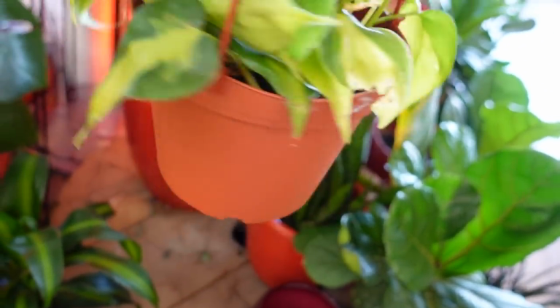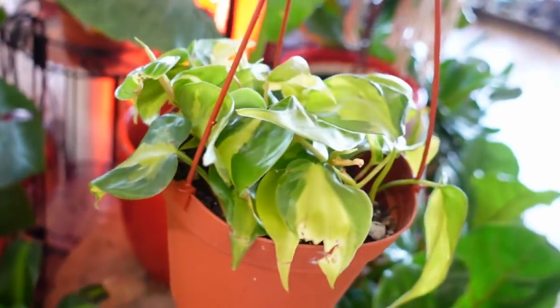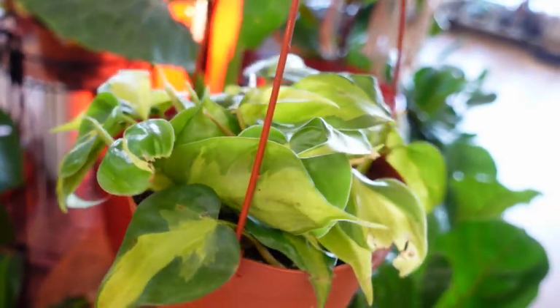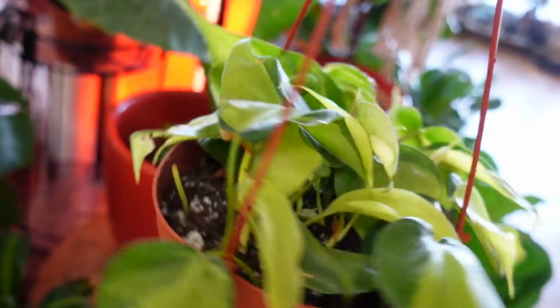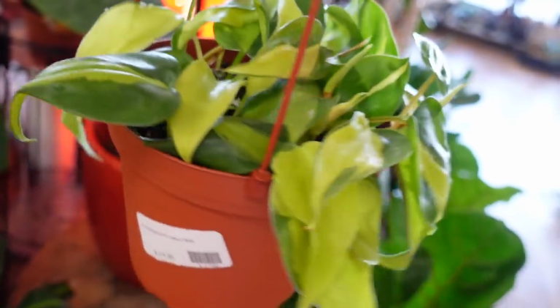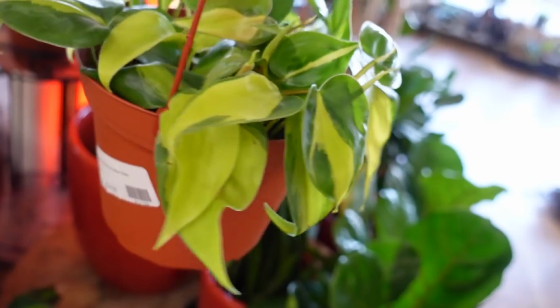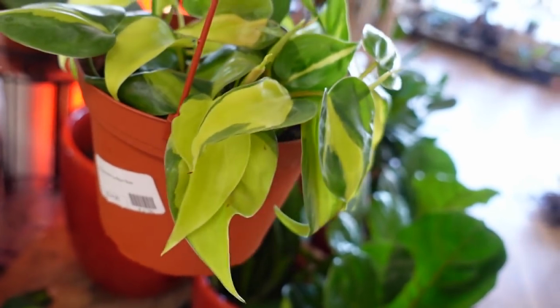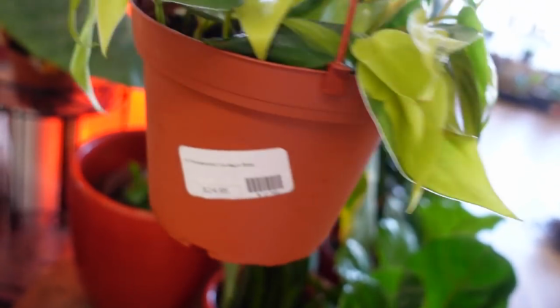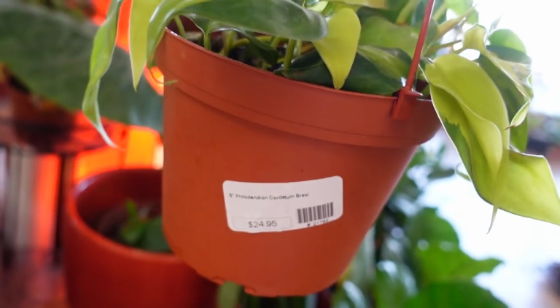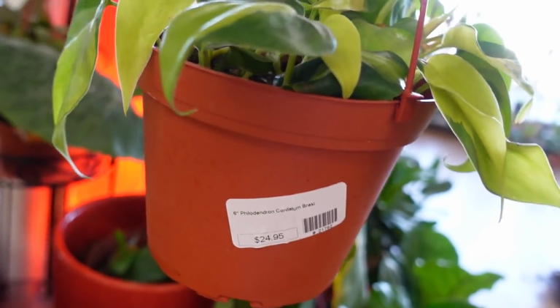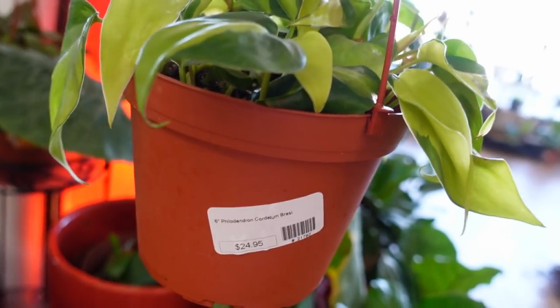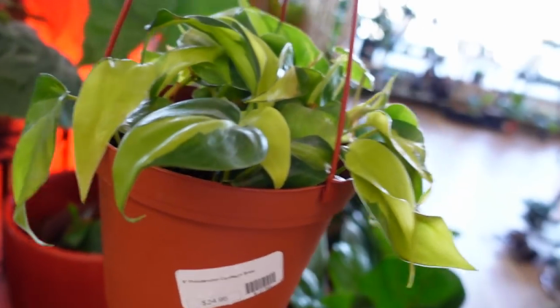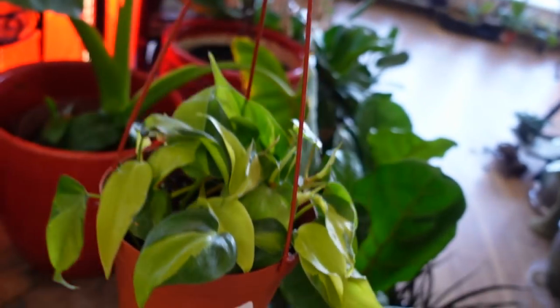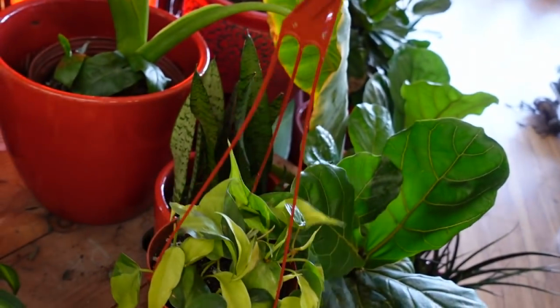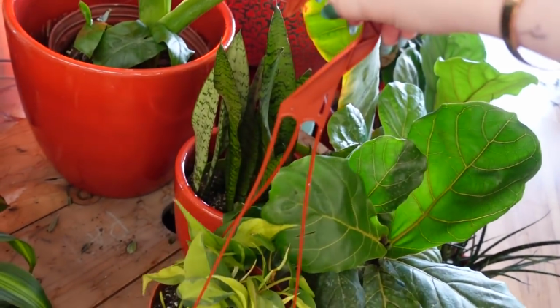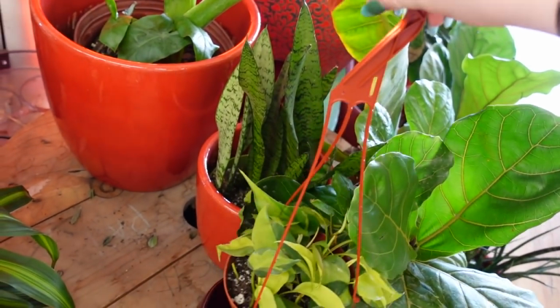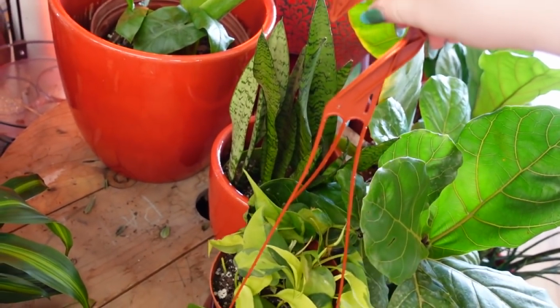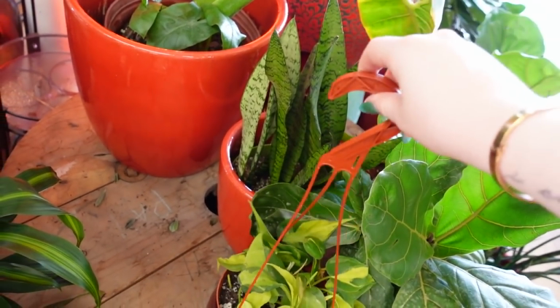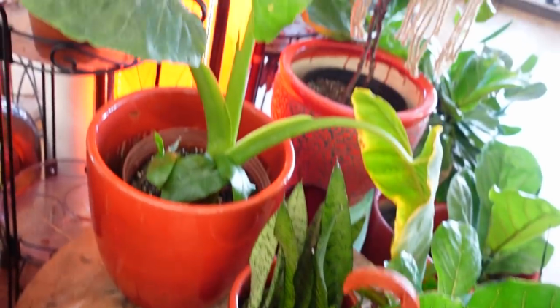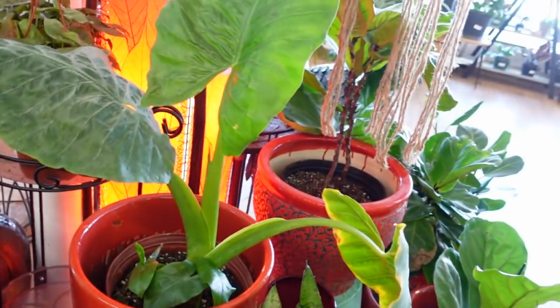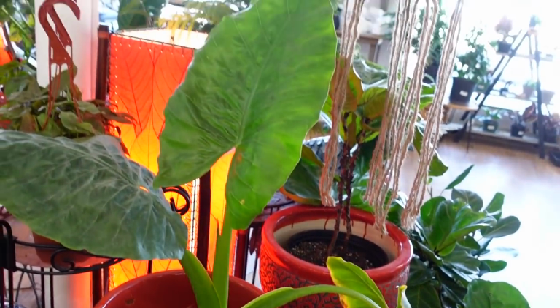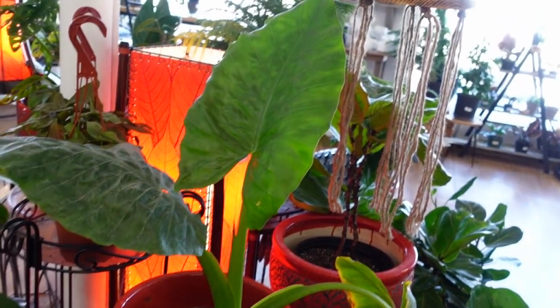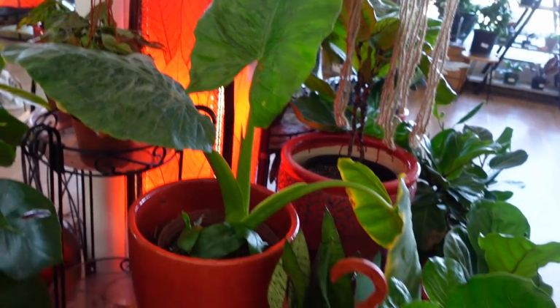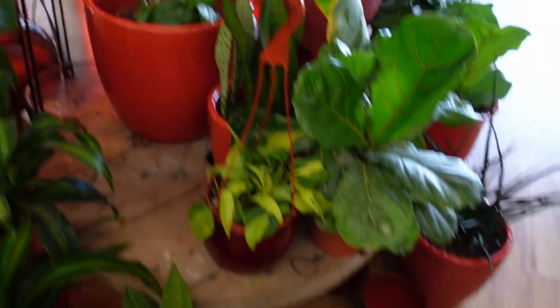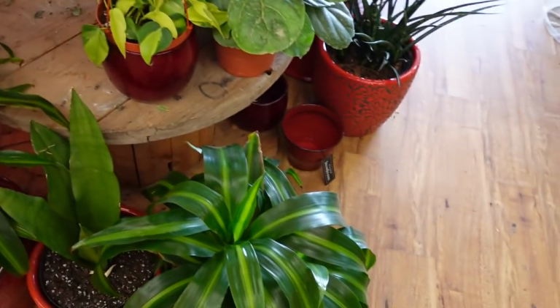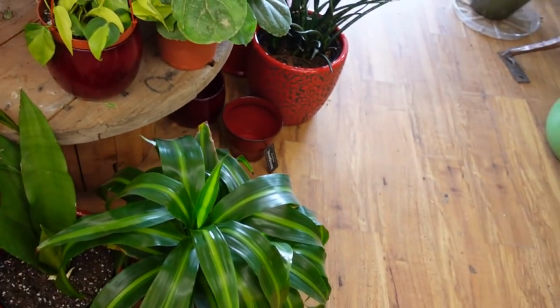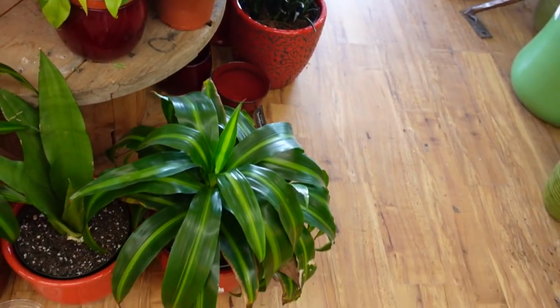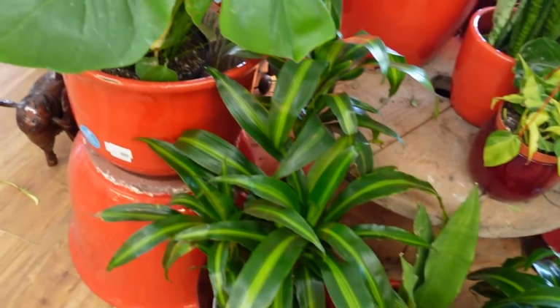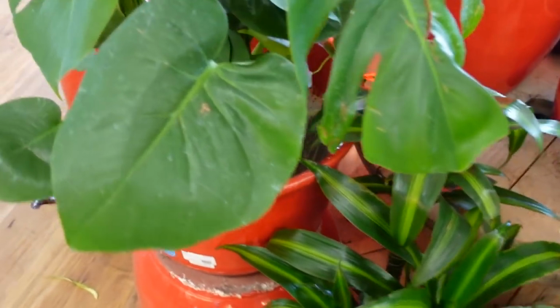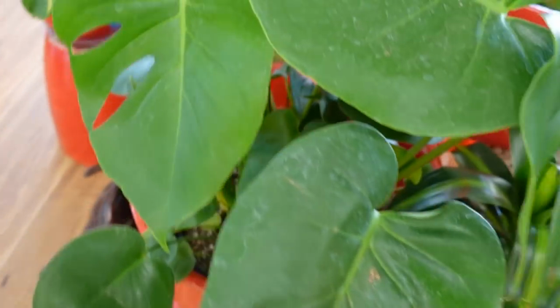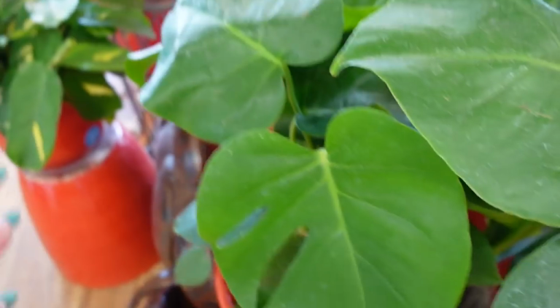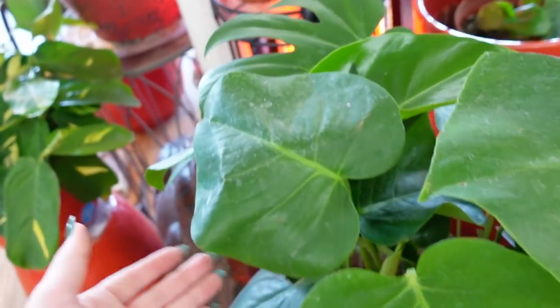Over here we have a philodendron brazil — so cute. I've been eyeing this one for a while but I have three now, so this one's 24.95. More massive alocasia and some dracaena and then a nice big monstera right here.